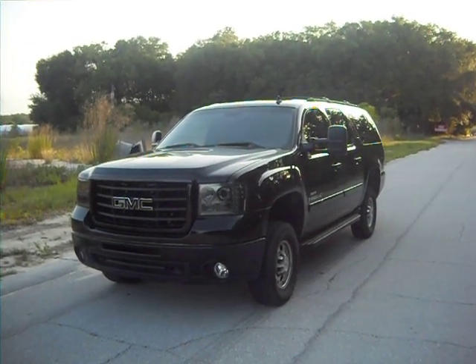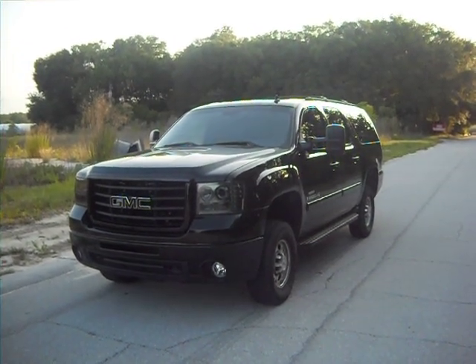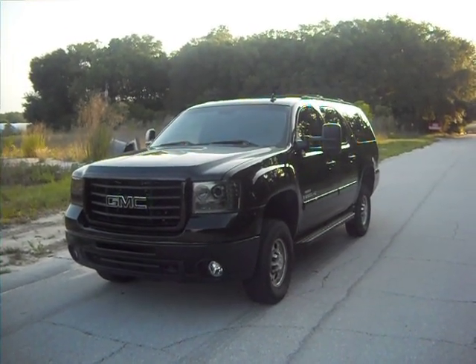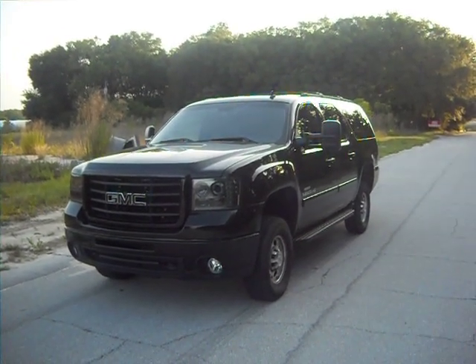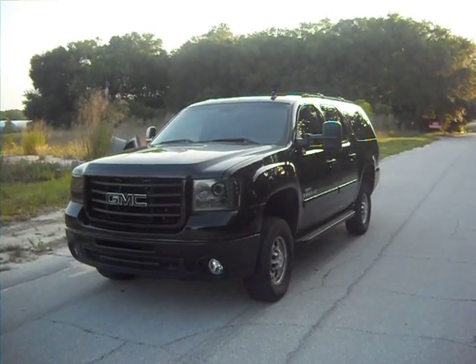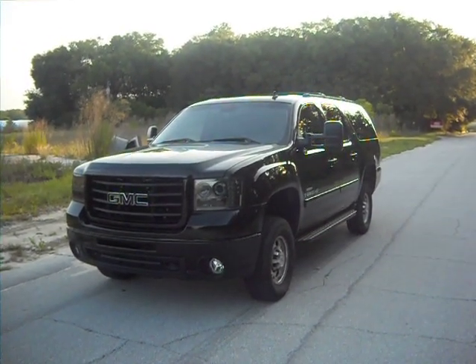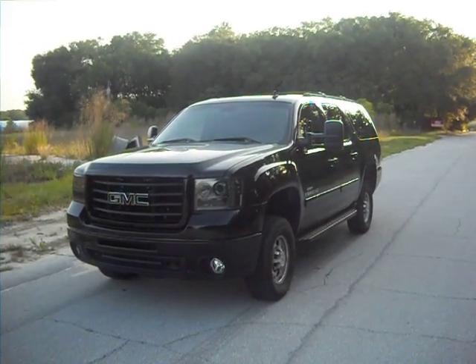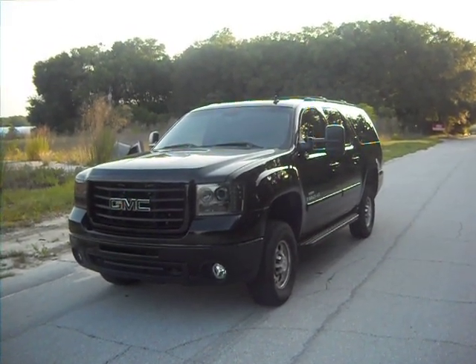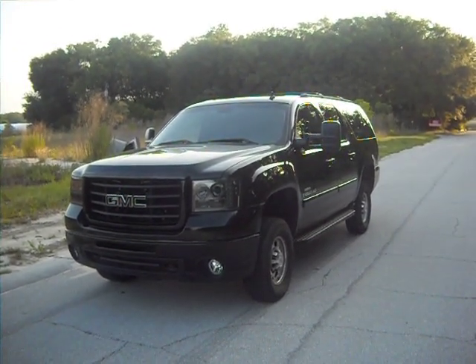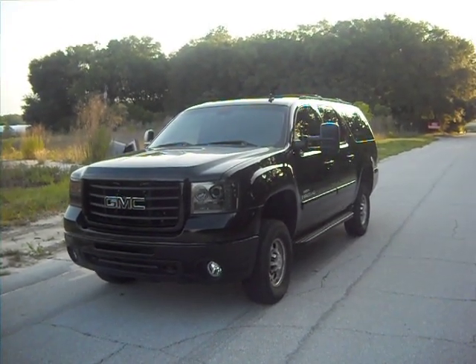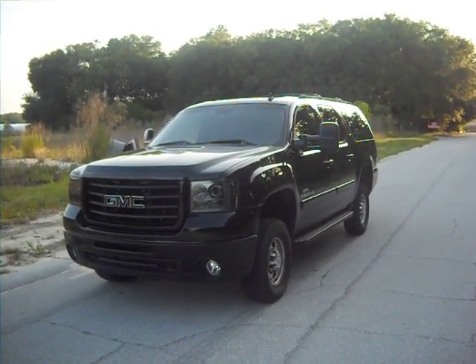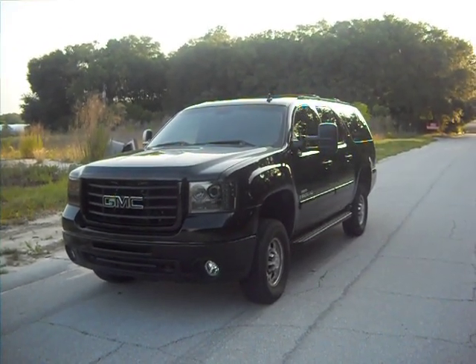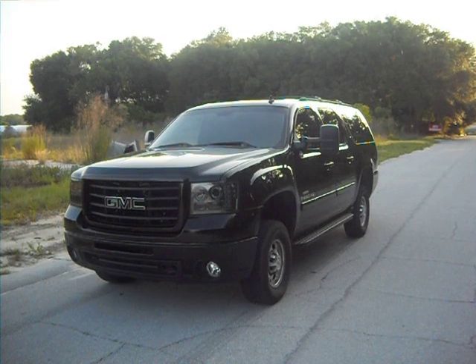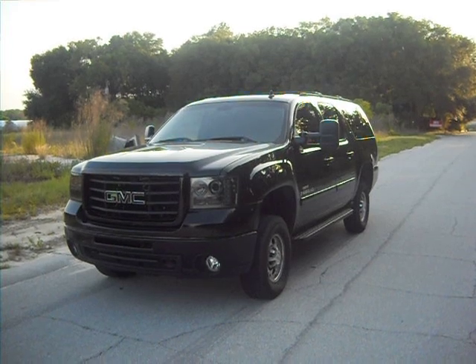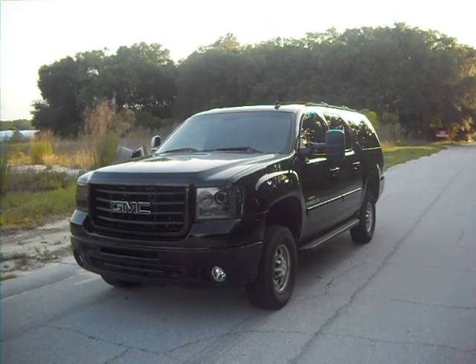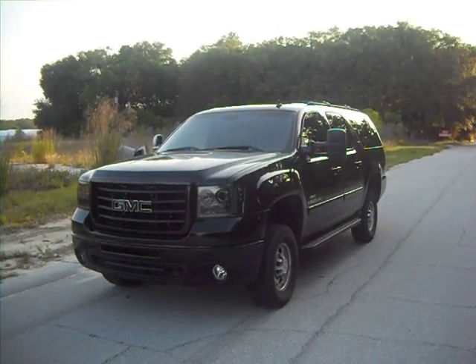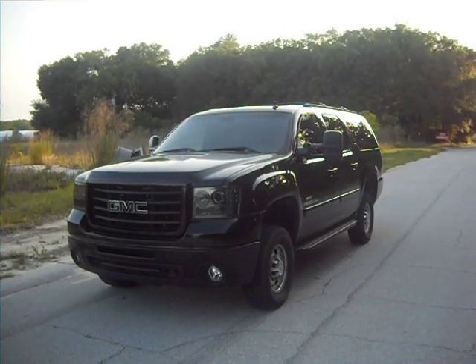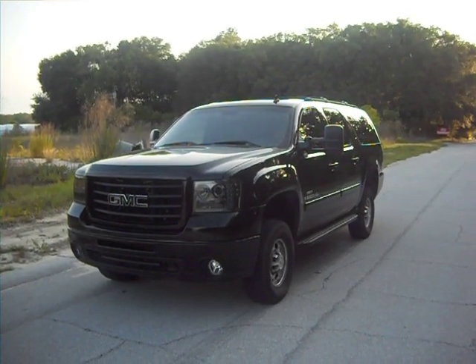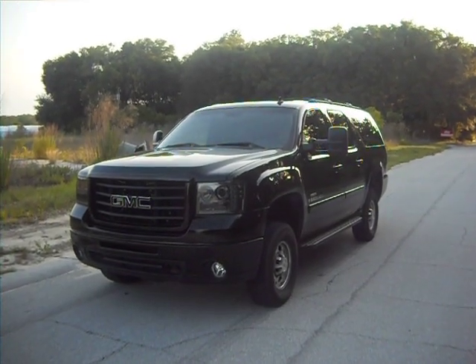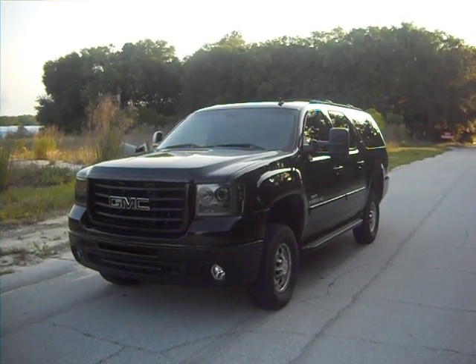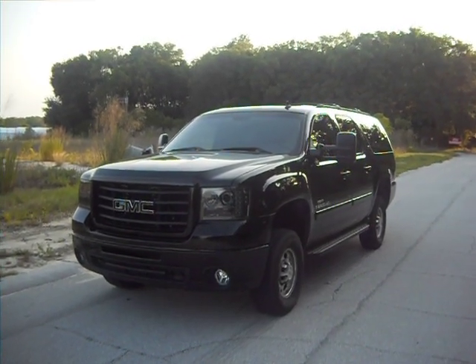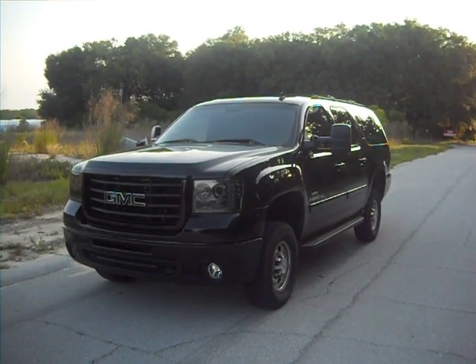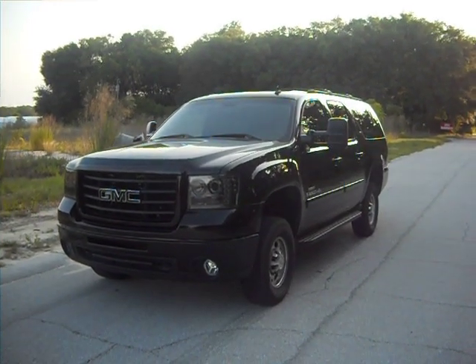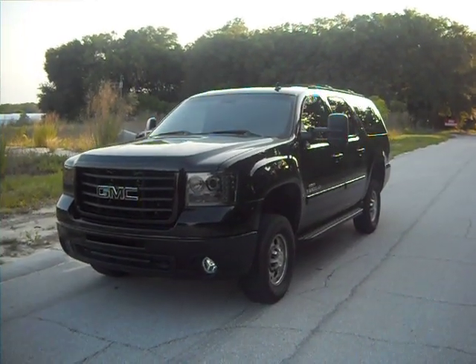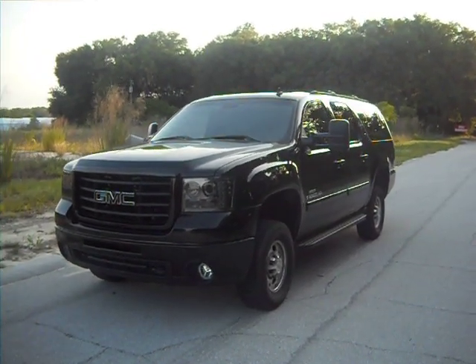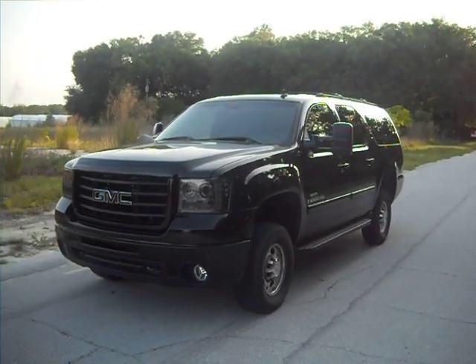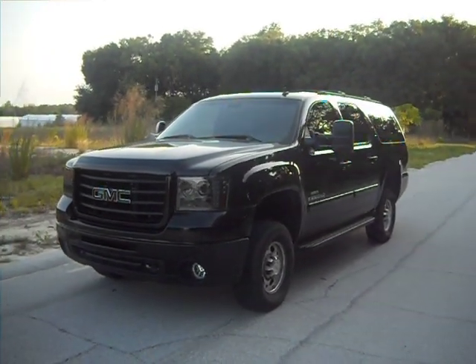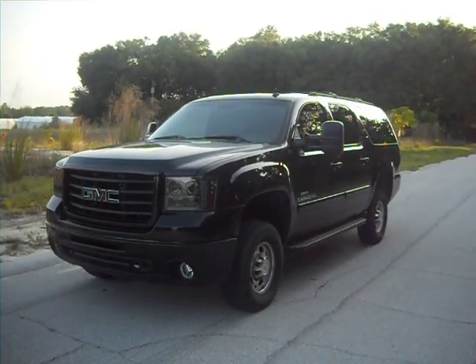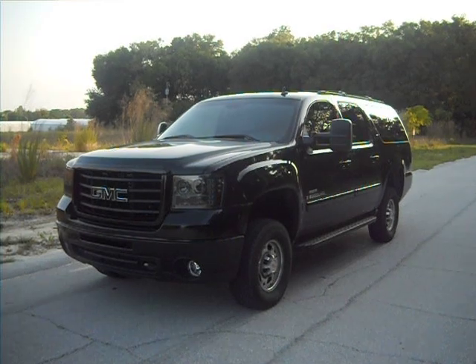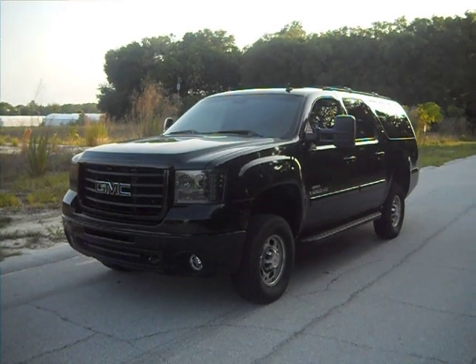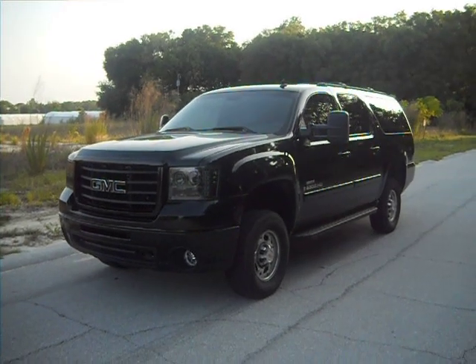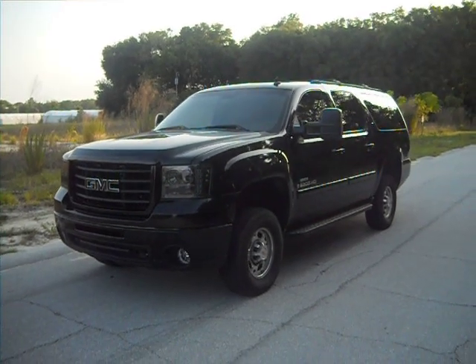Hi everybody, this is Eric Swanson with Duraburb here in Orange County, Central Florida with another Duramax-powered diesel SUV that earns special credit to be in the video archive.